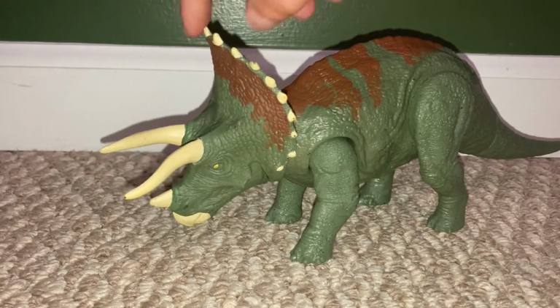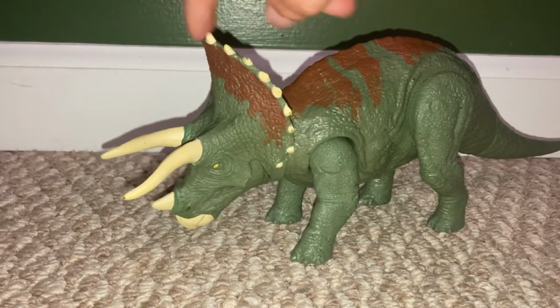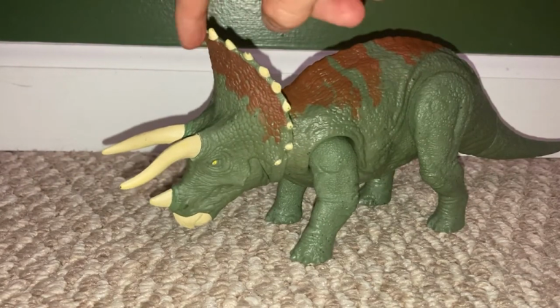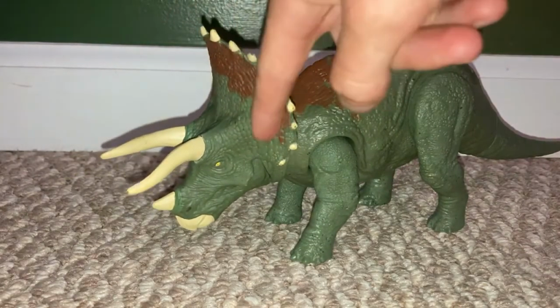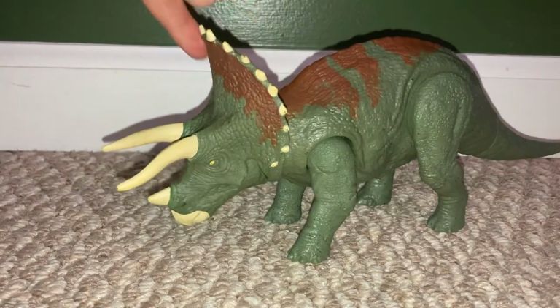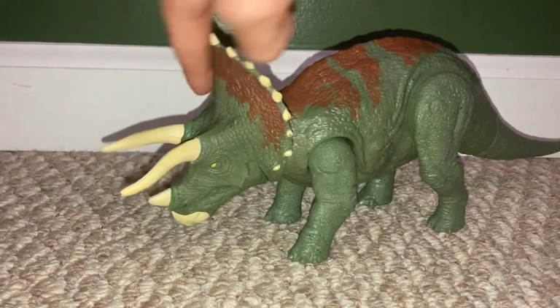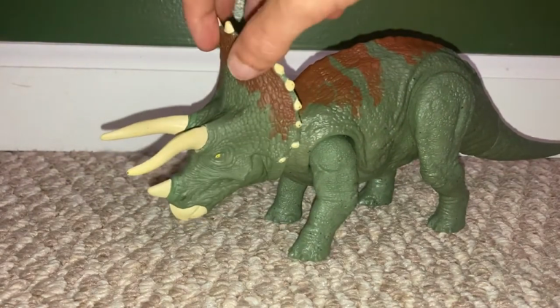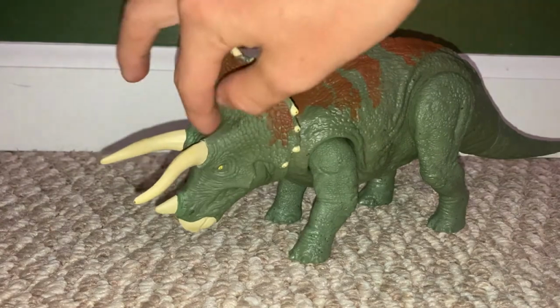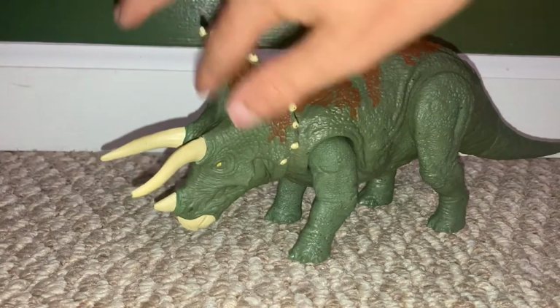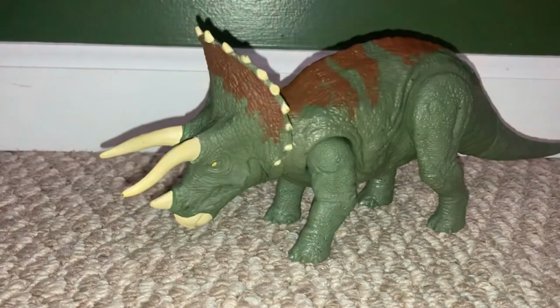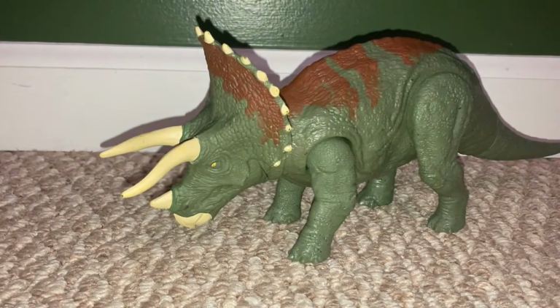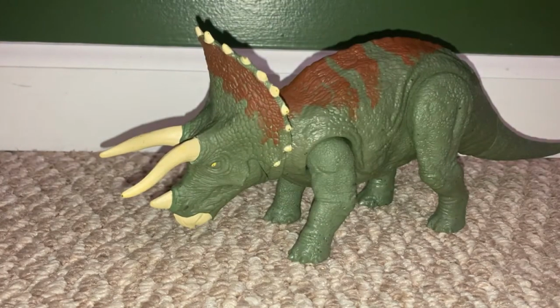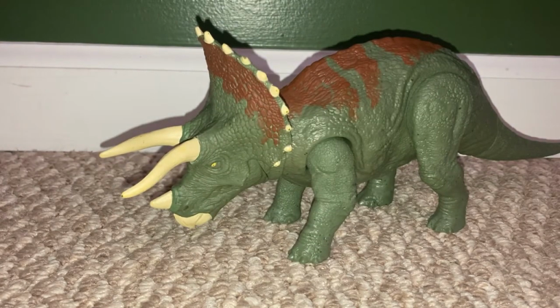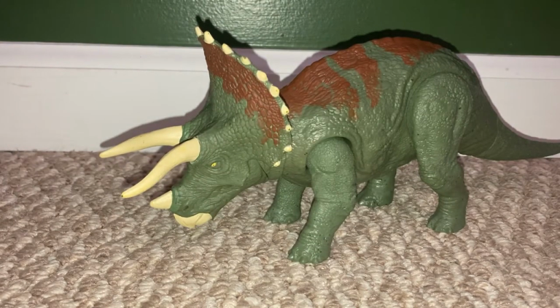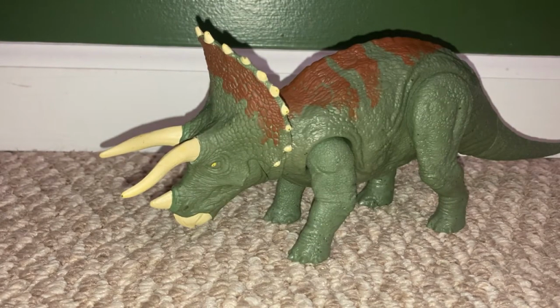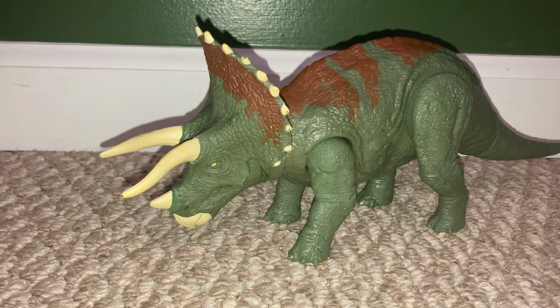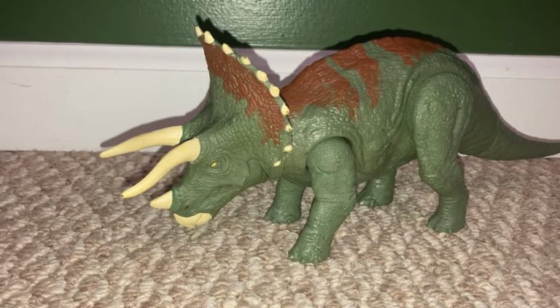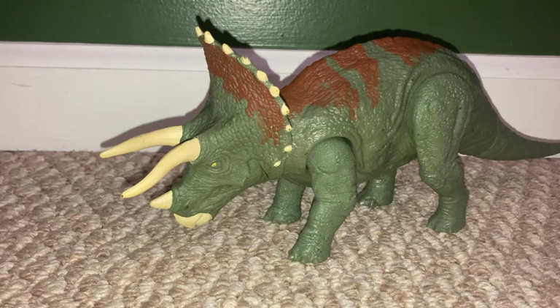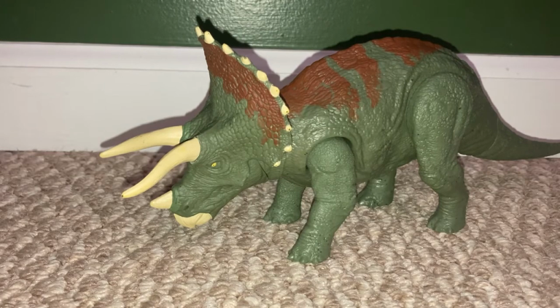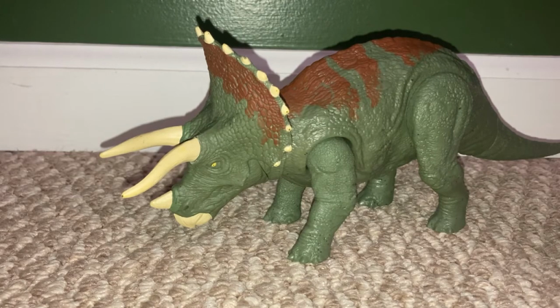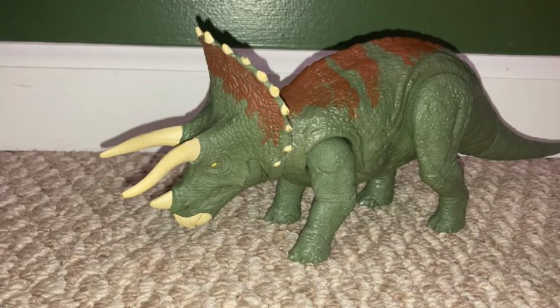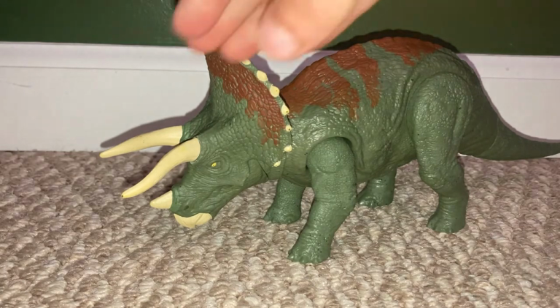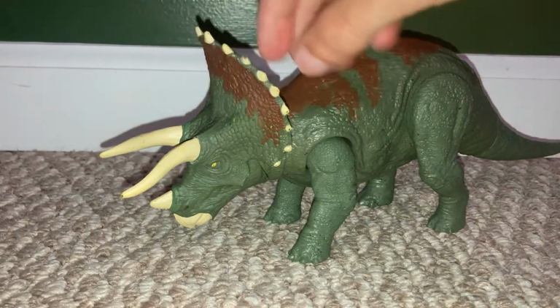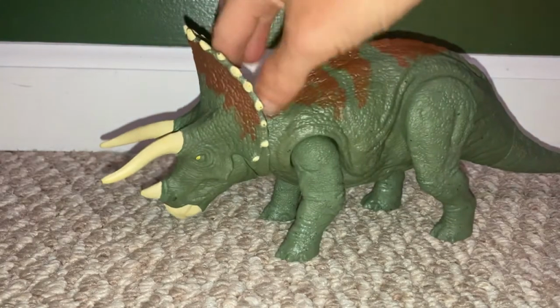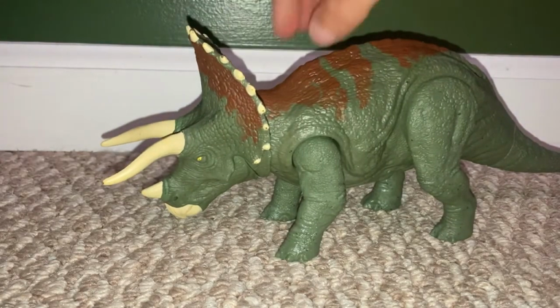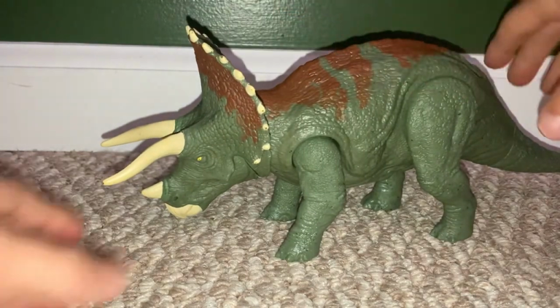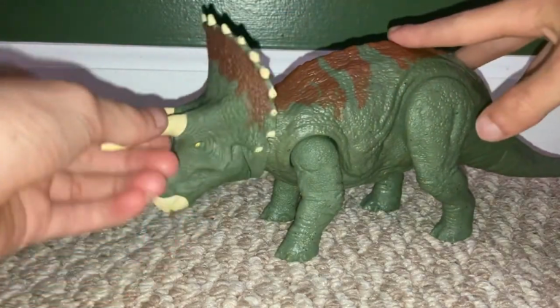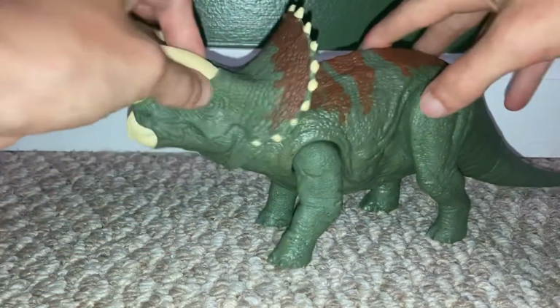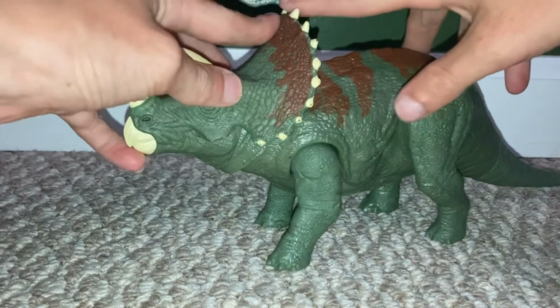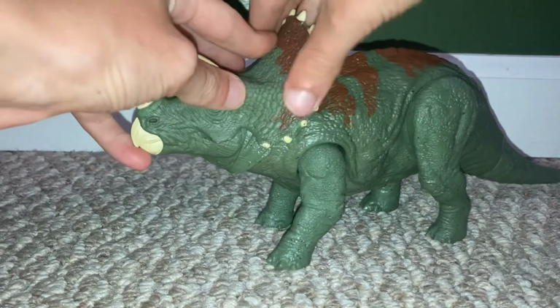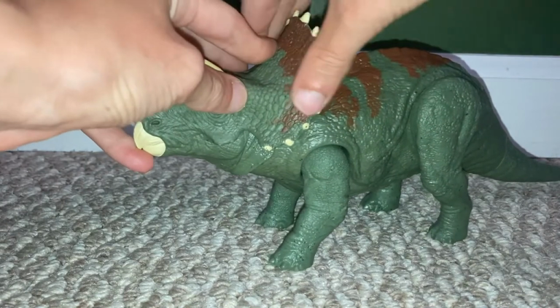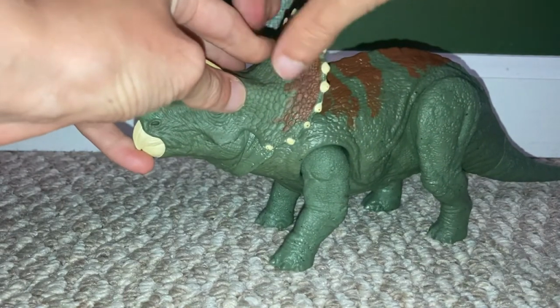This large frill connected to its skull could protect it from dinosaur attacks. Say a rex came up and tried to bite its neck — it could turn and the rex would just end up biting its frill.